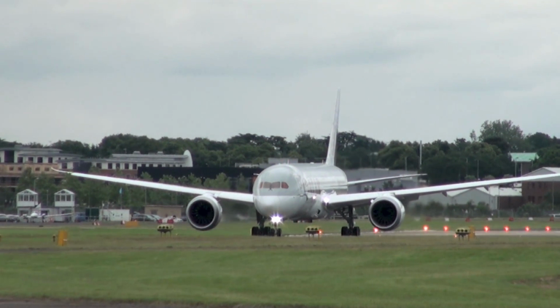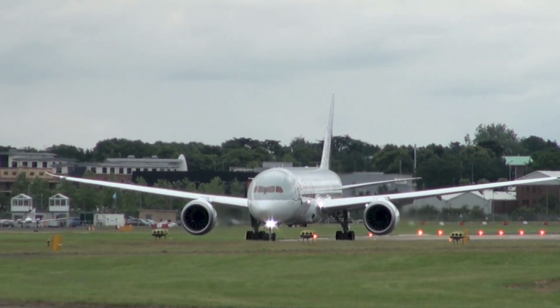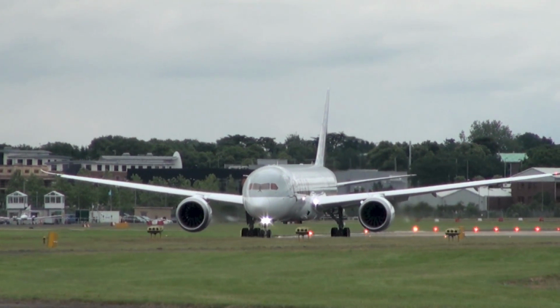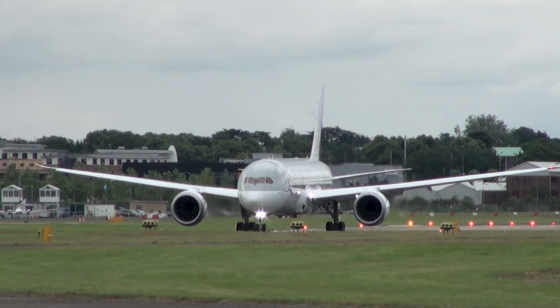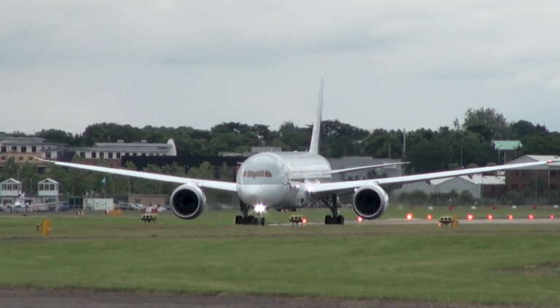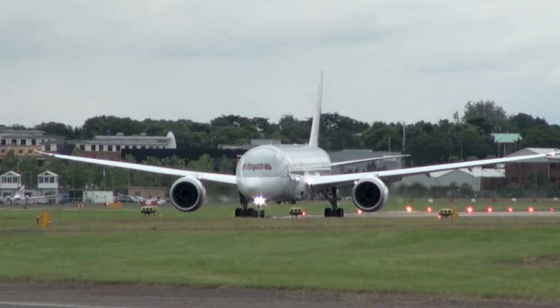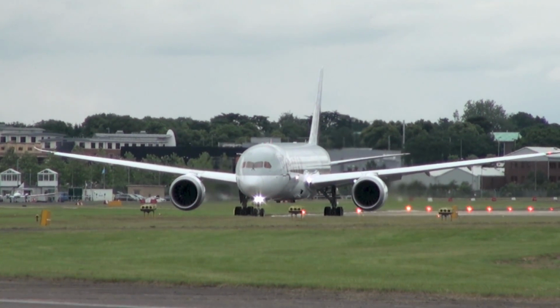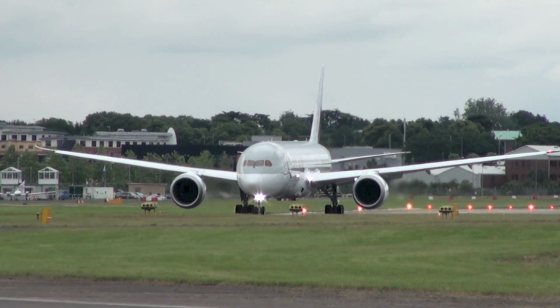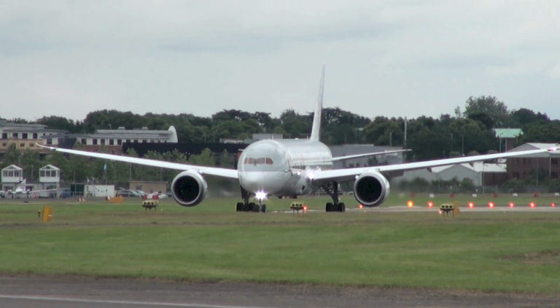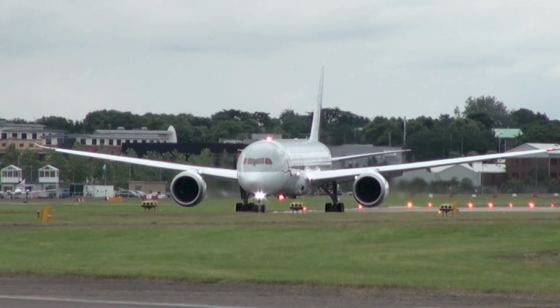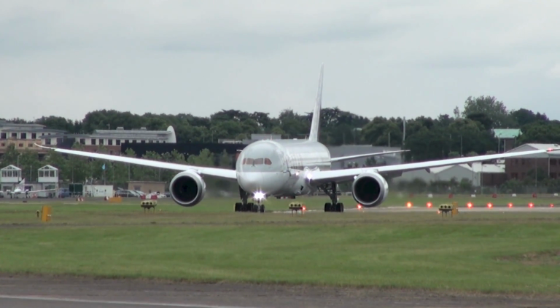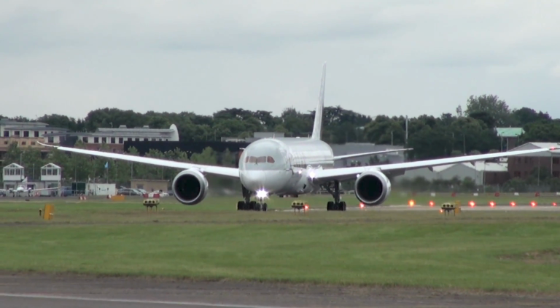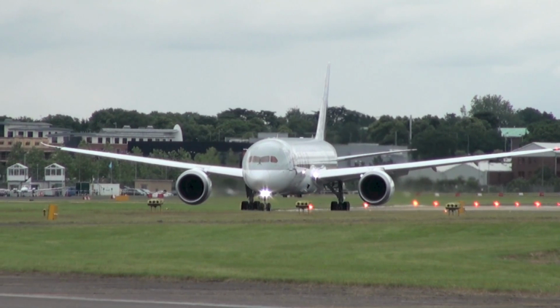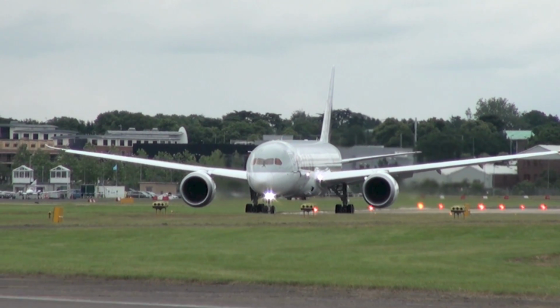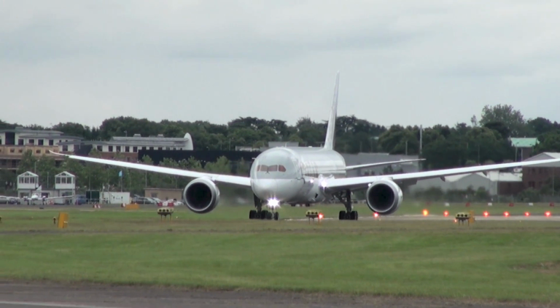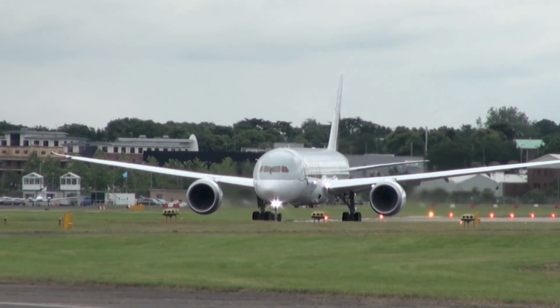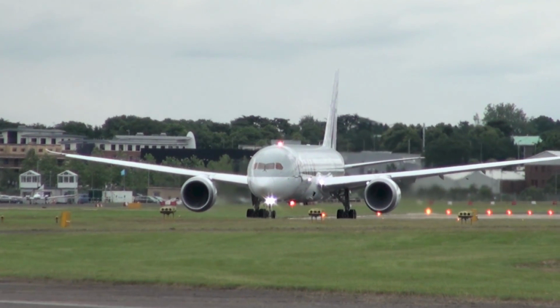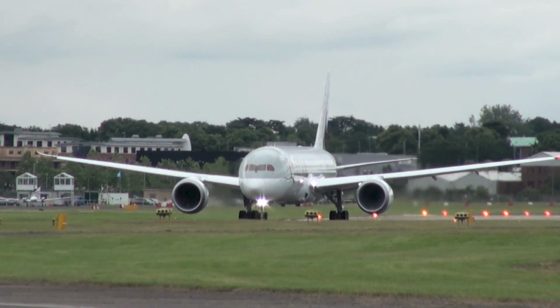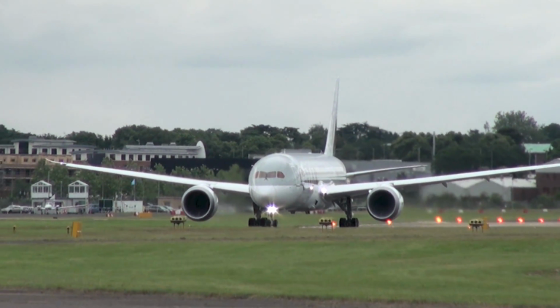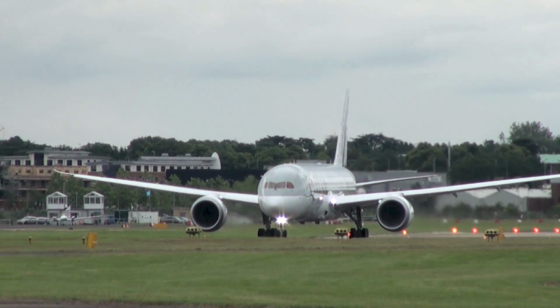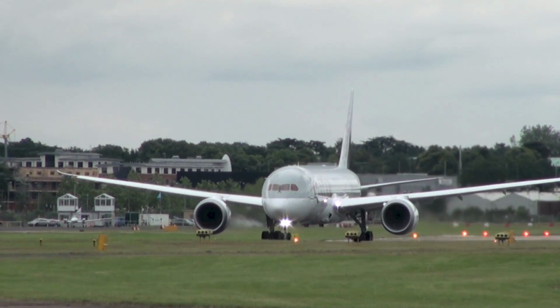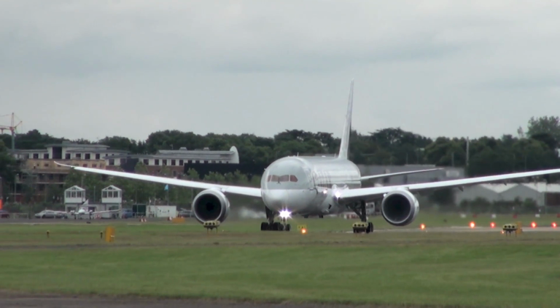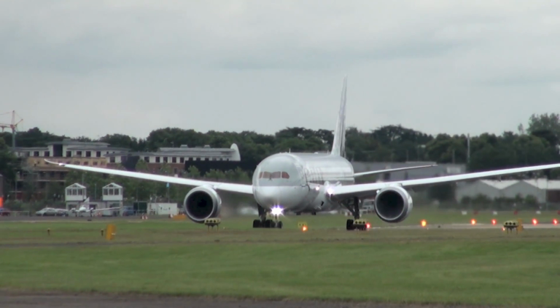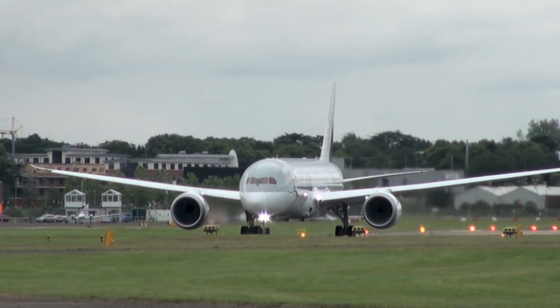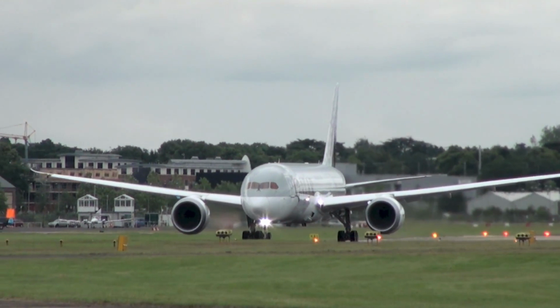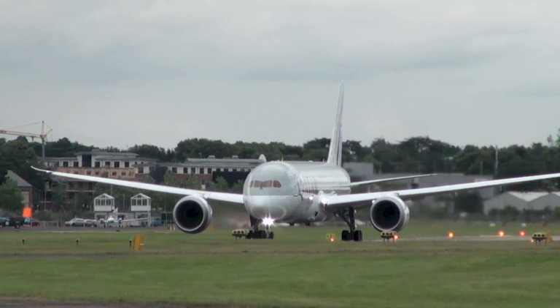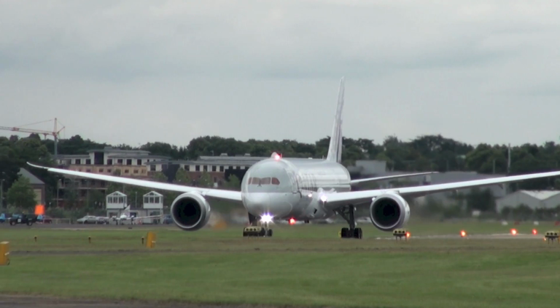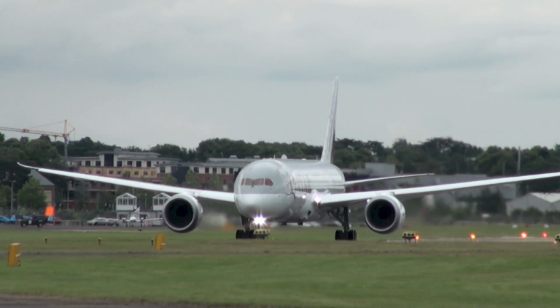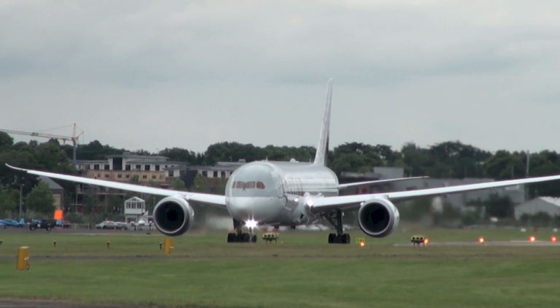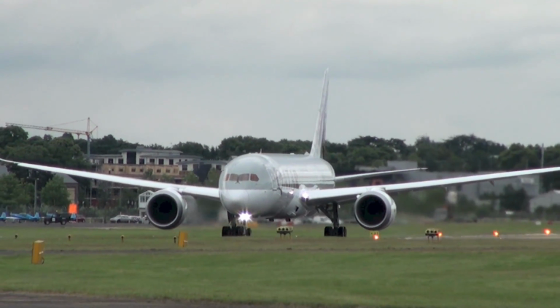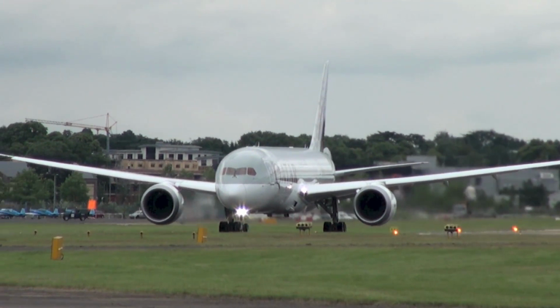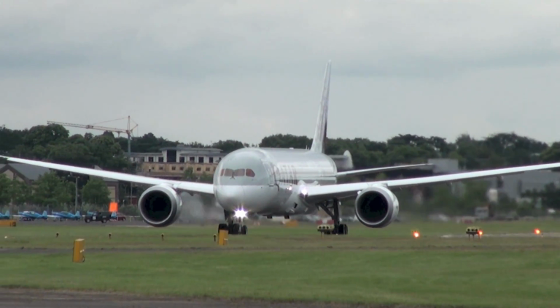The very latest airliner to enter service from Boeing, a wide-bodied aircraft, given that name Greenliner after a public internet vote. There you go, if you were wondering — a graceful looking aircraft.